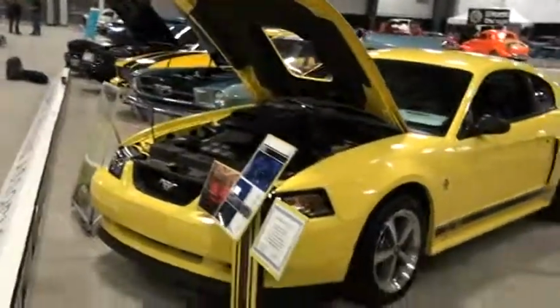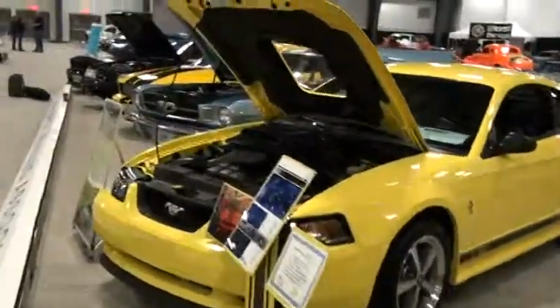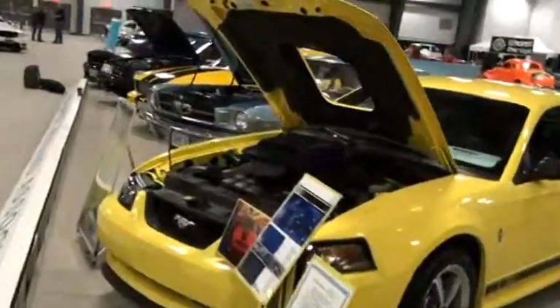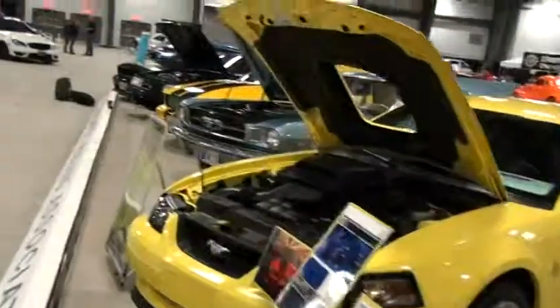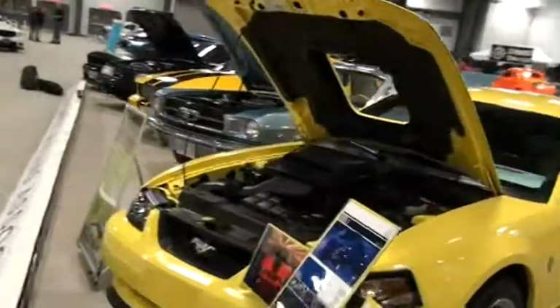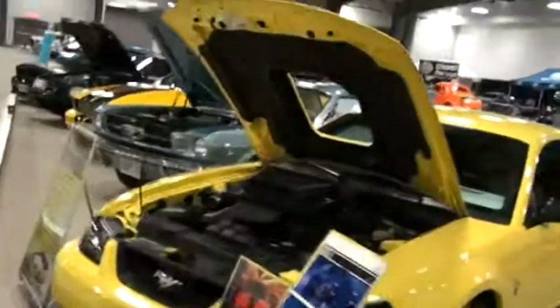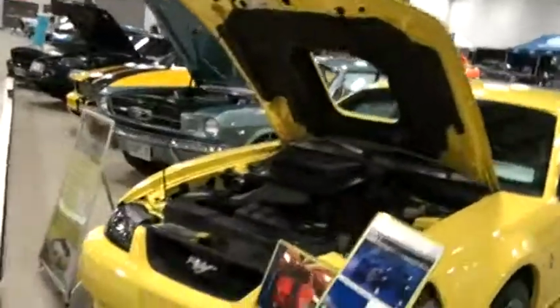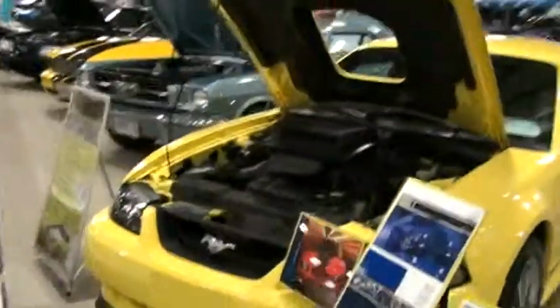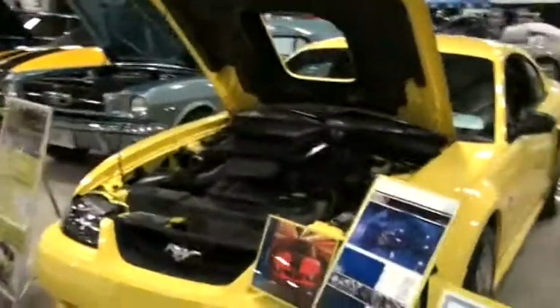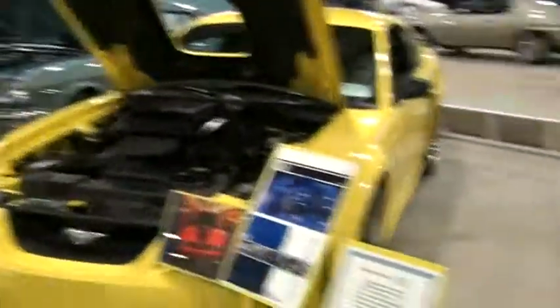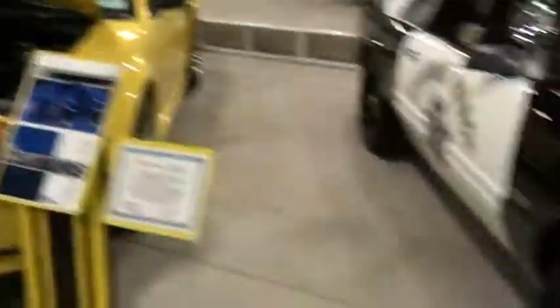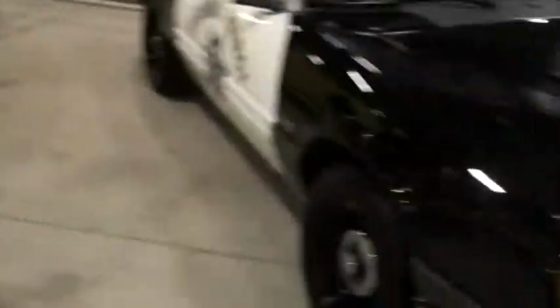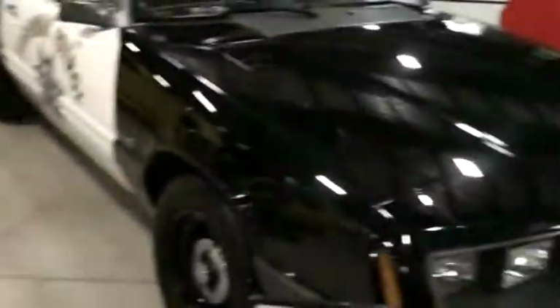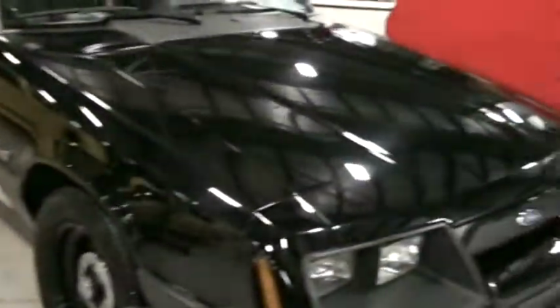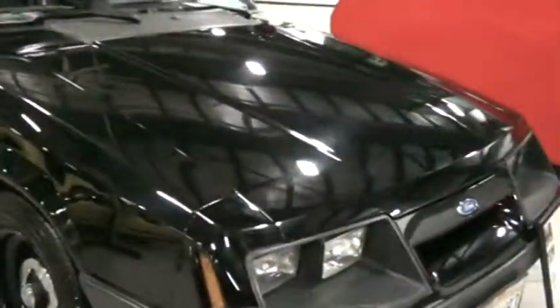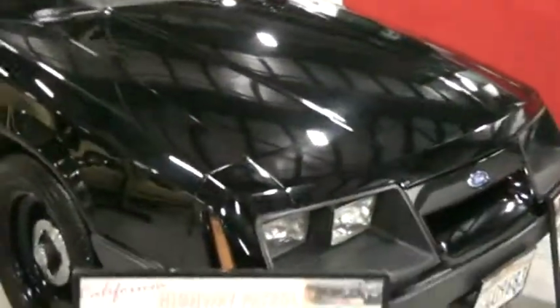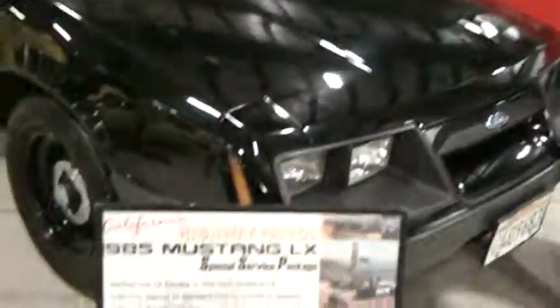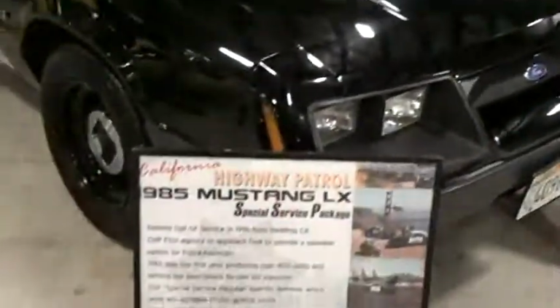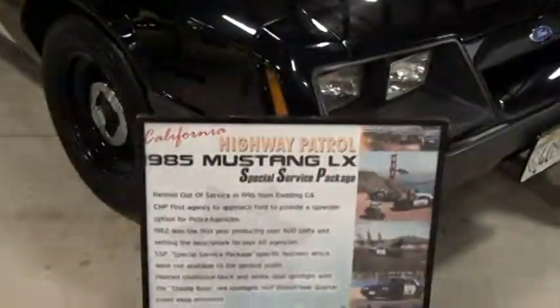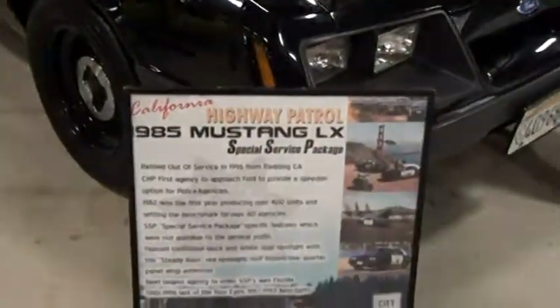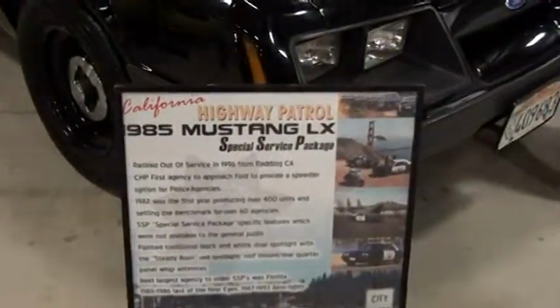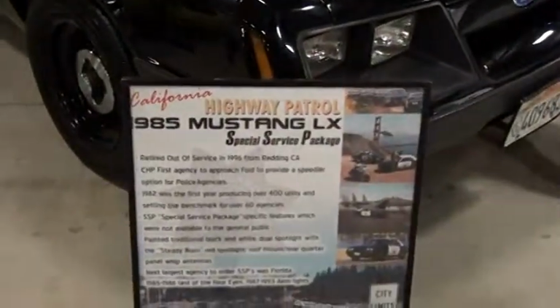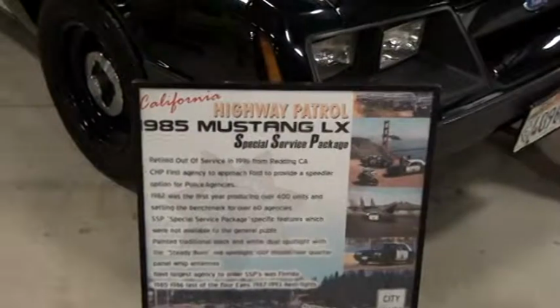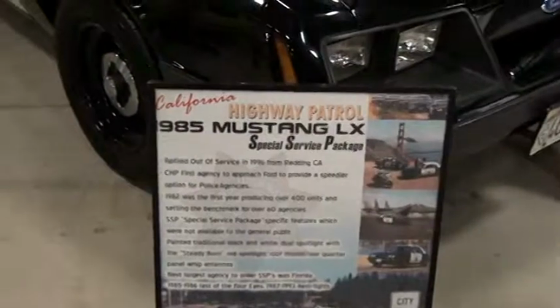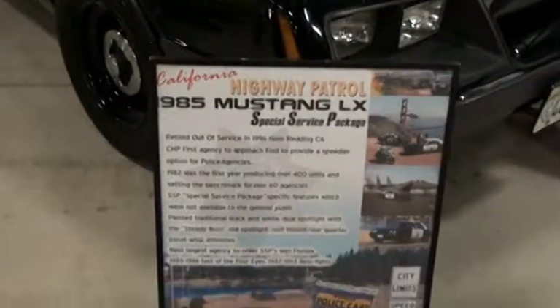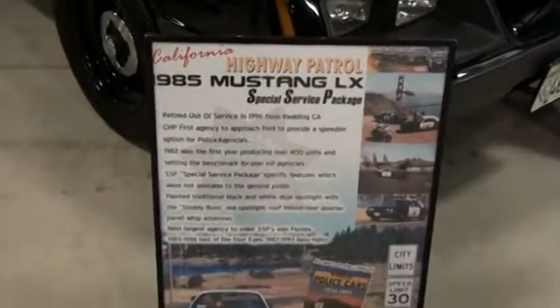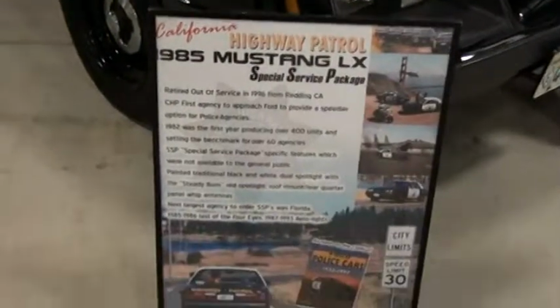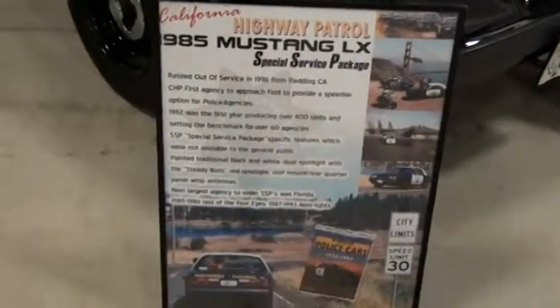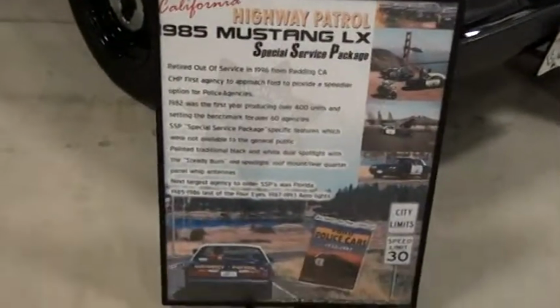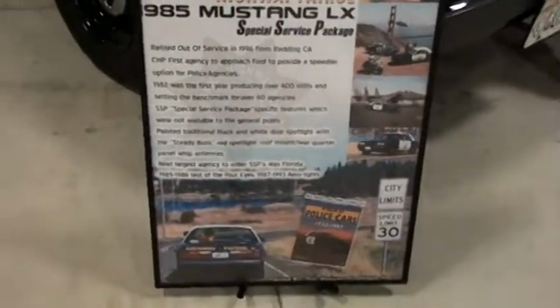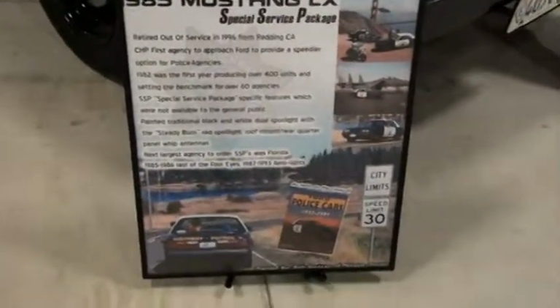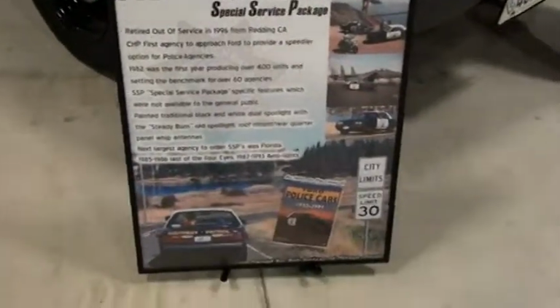Capital Mustang Association — police service package. That is very cool, I dig that.